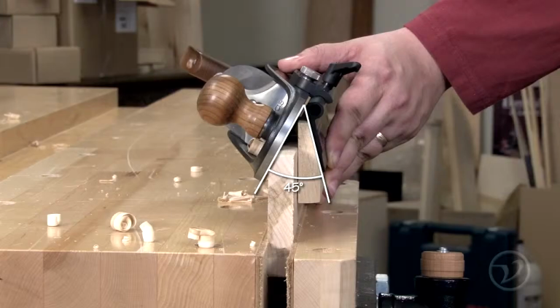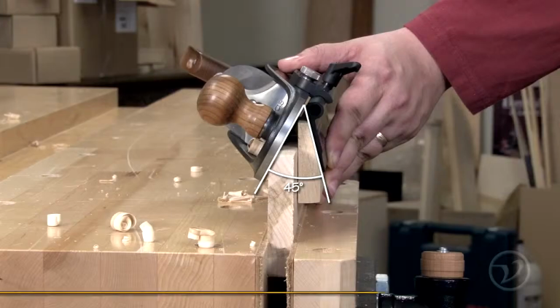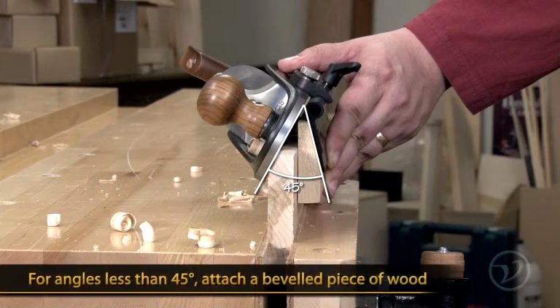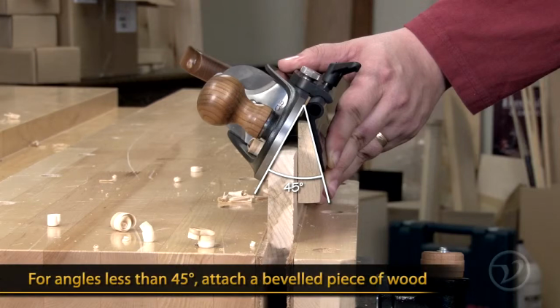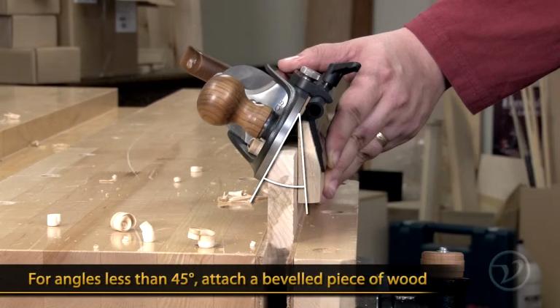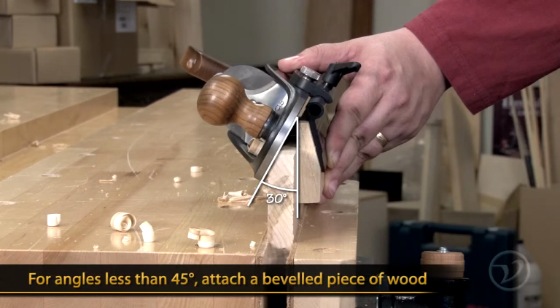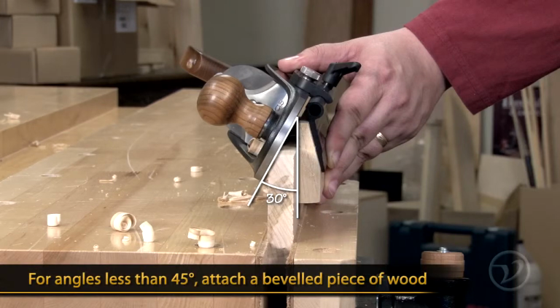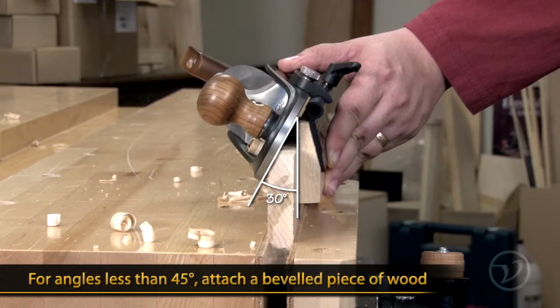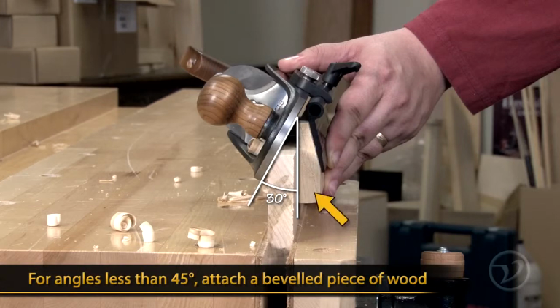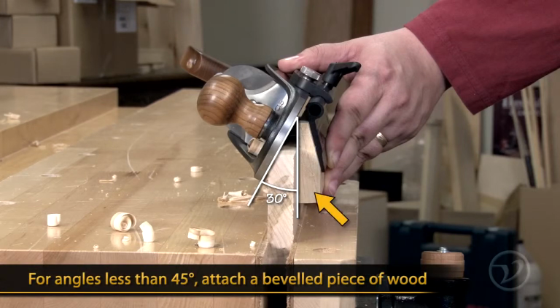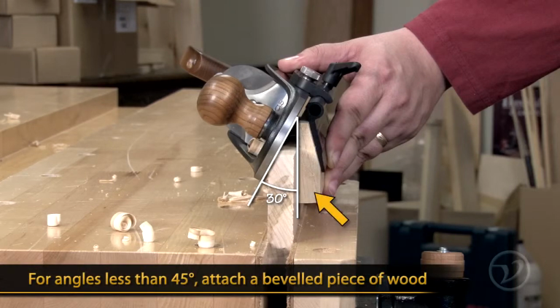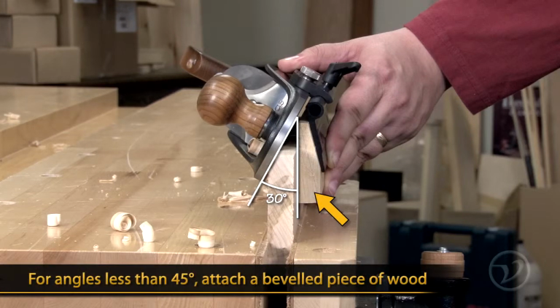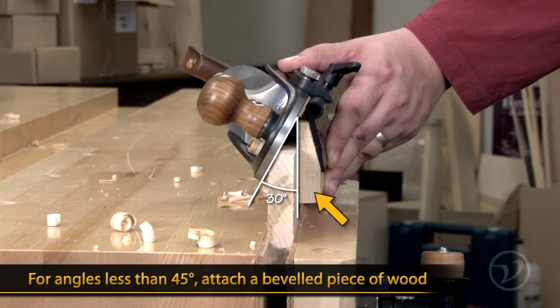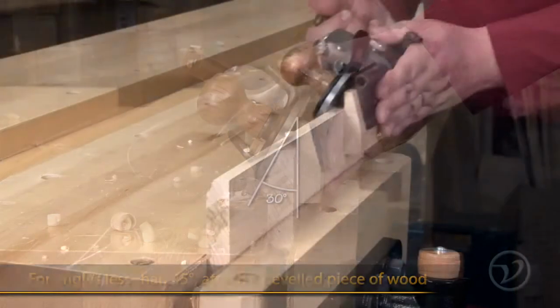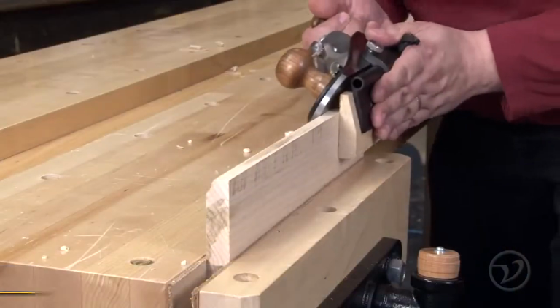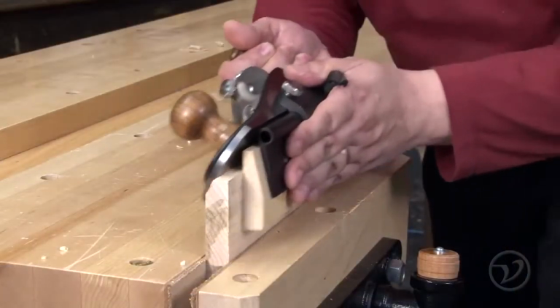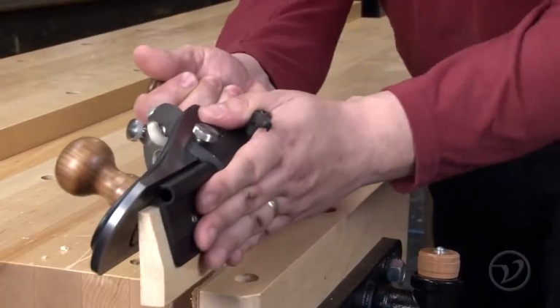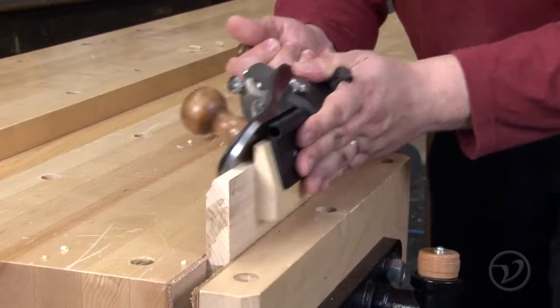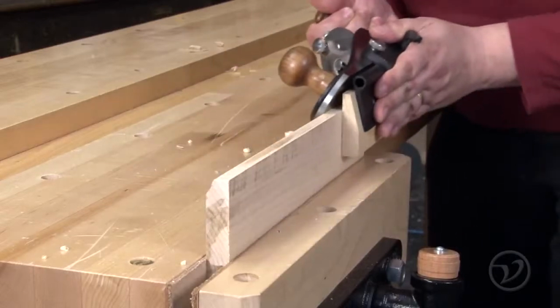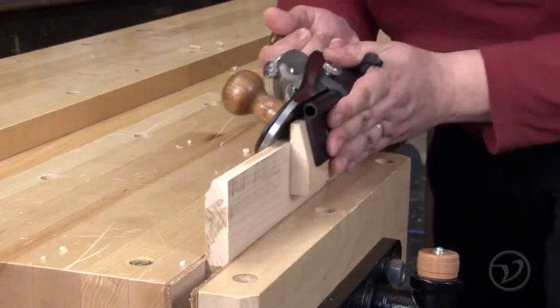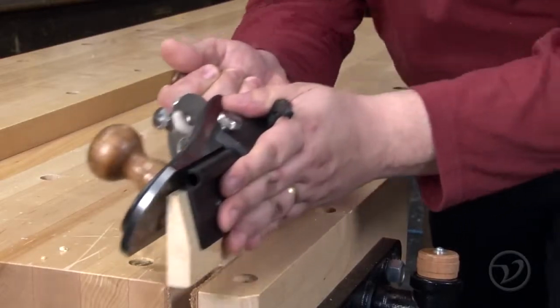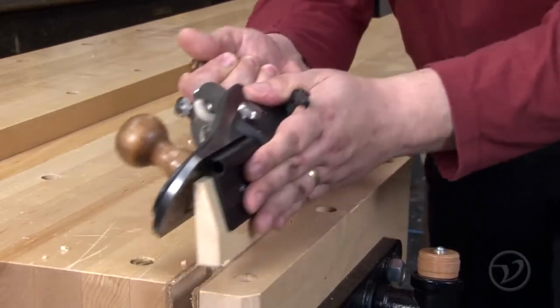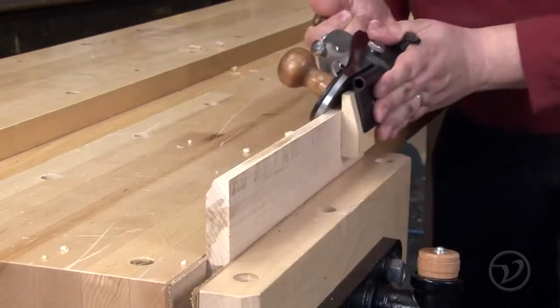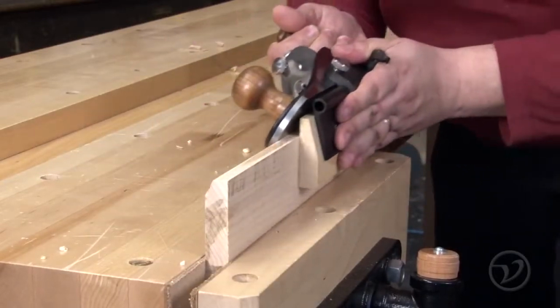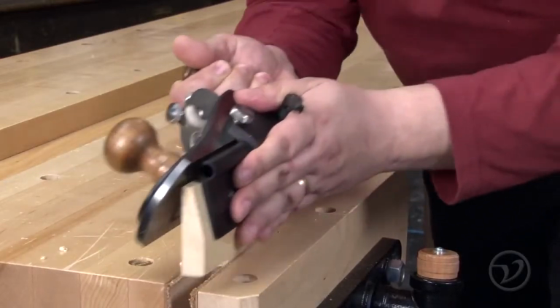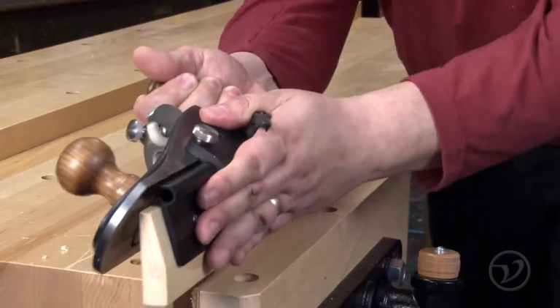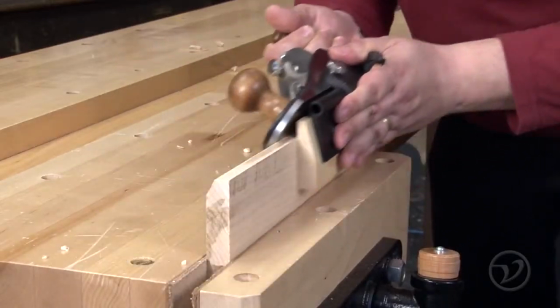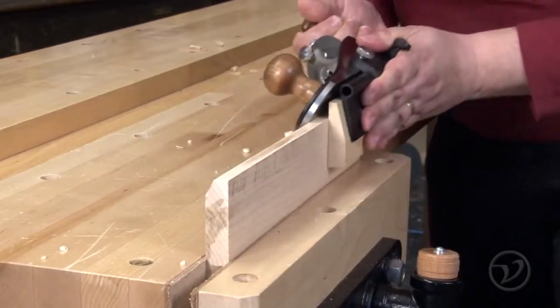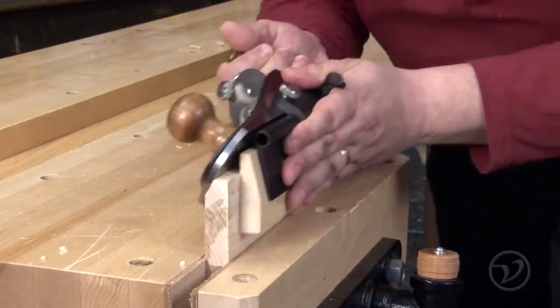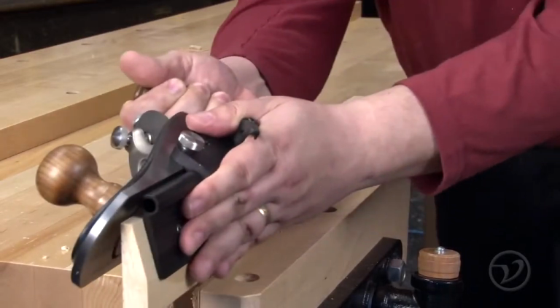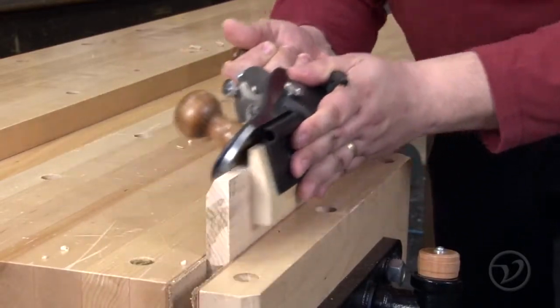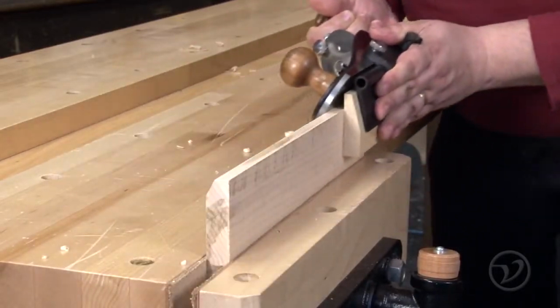If you need an angle less than 45 degrees, you can add a beveled piece of wood to the fence. The Variable Angle Plane Fence makes it easy to add accurate bevels to your work using your custom bench plane.